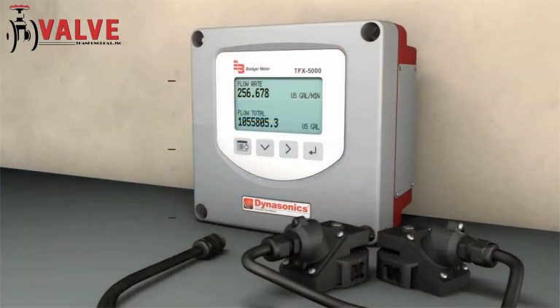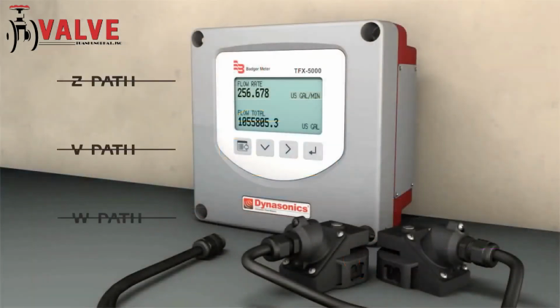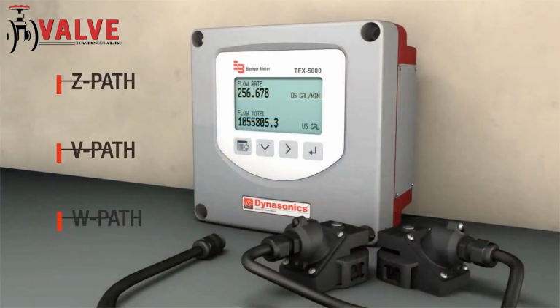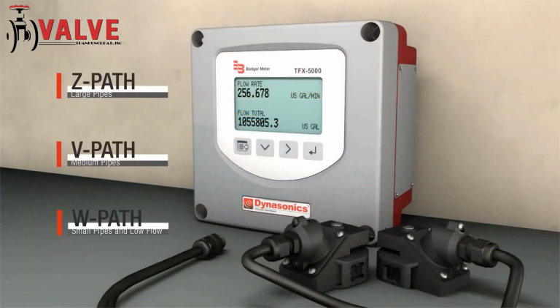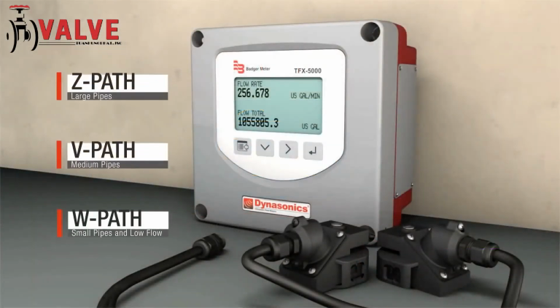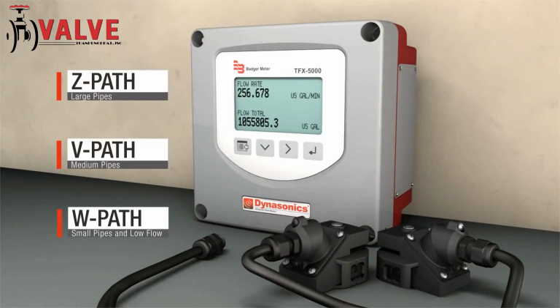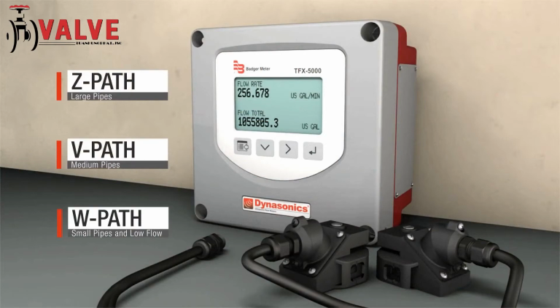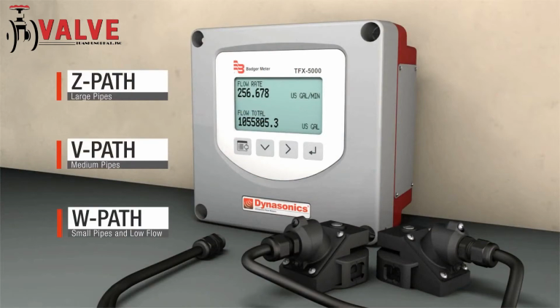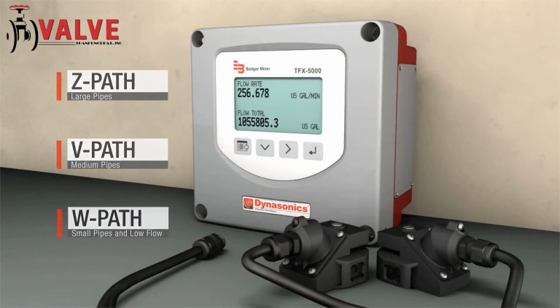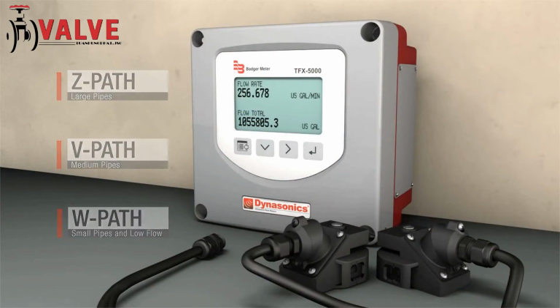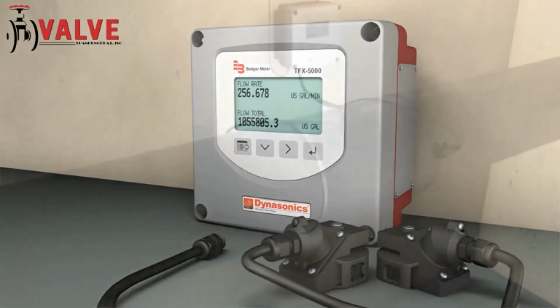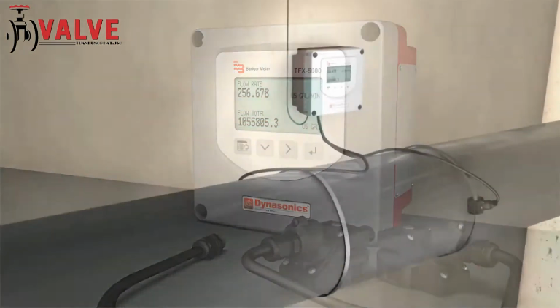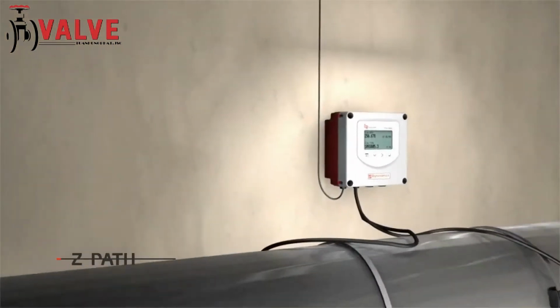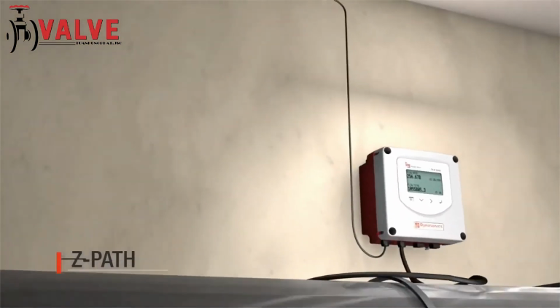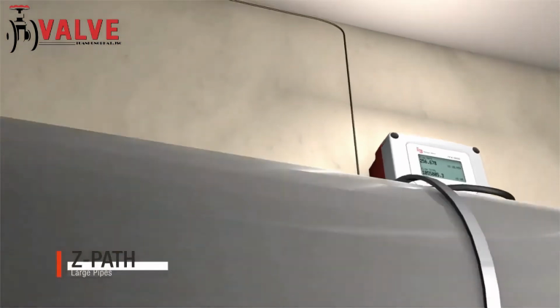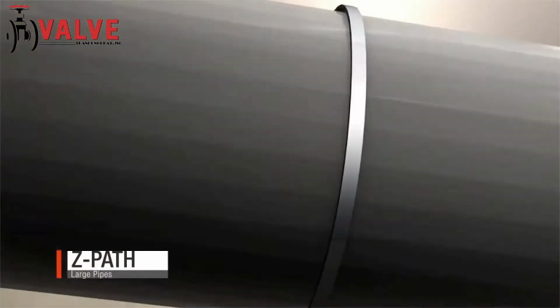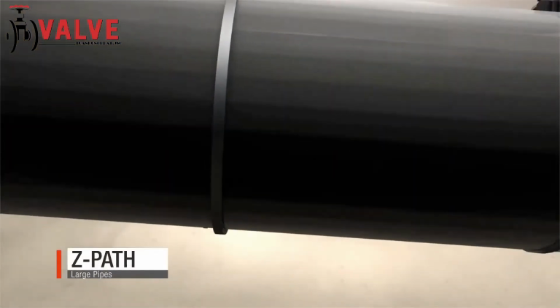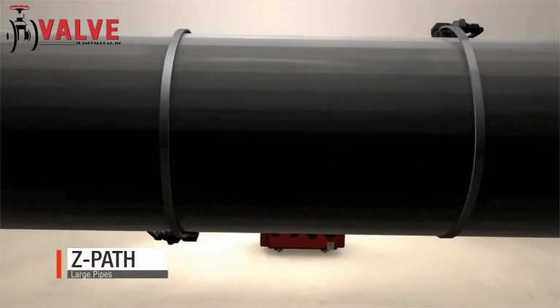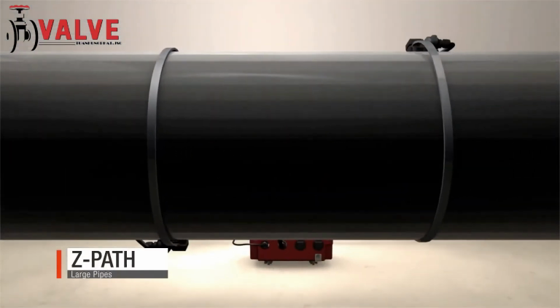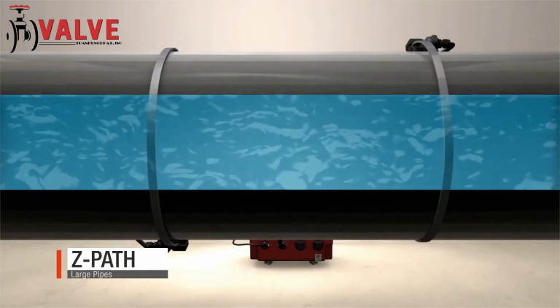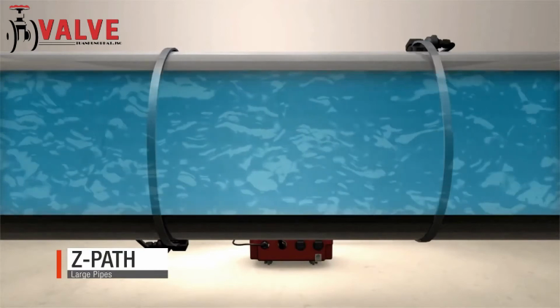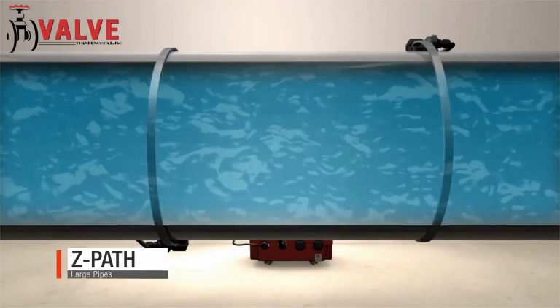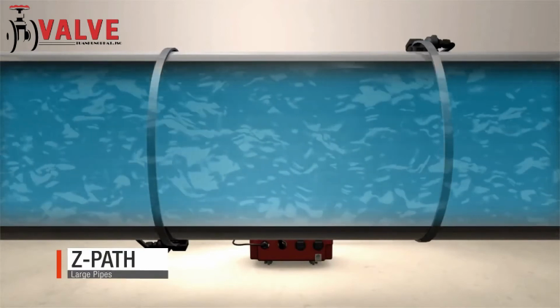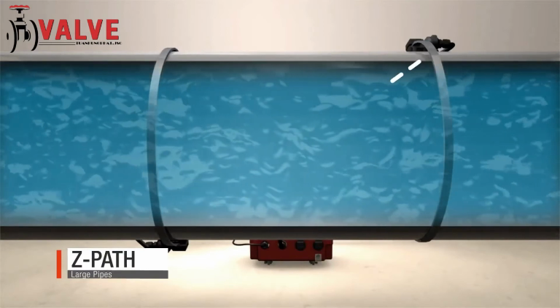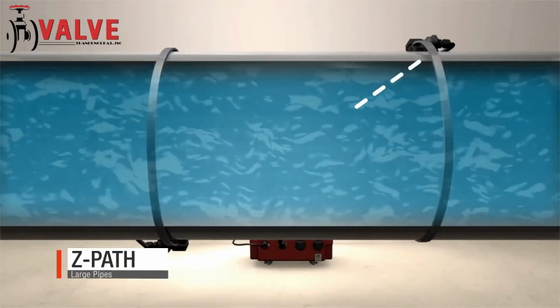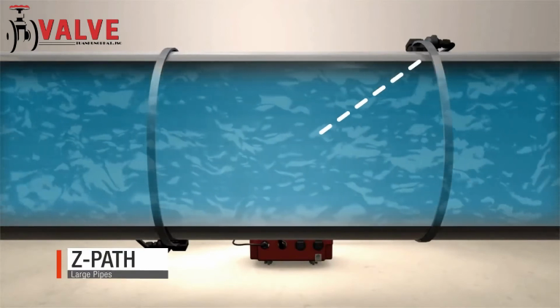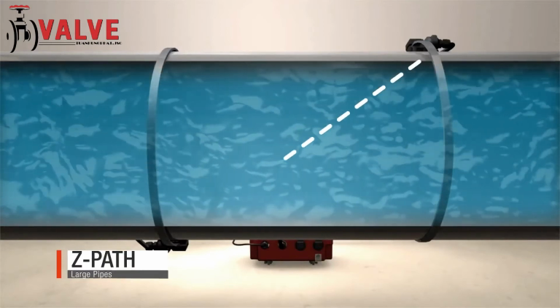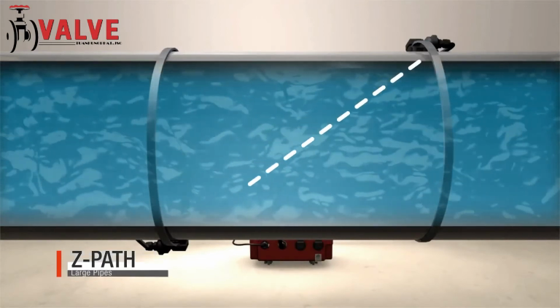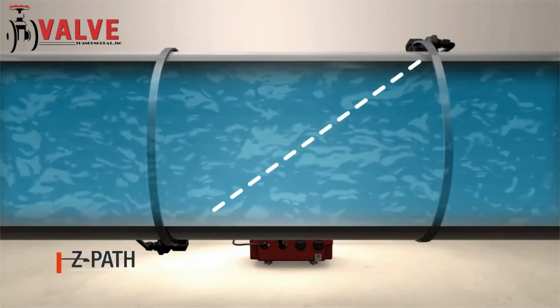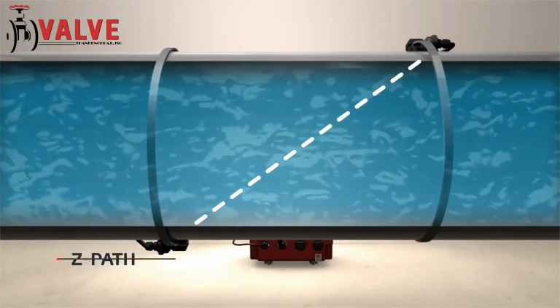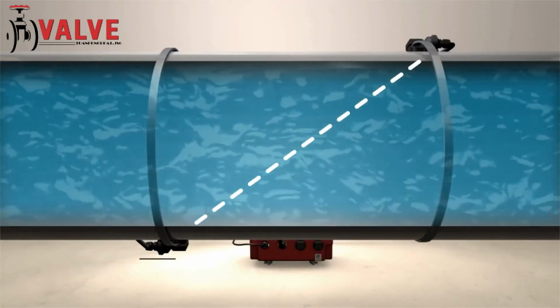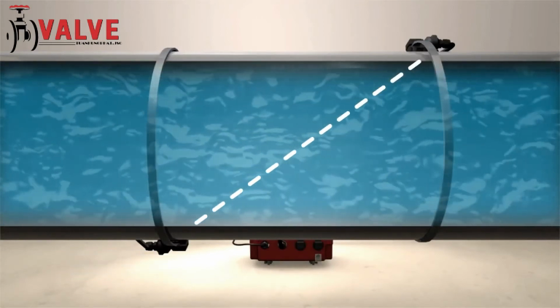Clamp-on transducers can be positioned in multiple ways. A Z-path or 1-traverse is typically used on large pipes. The signal is strongest when it travels this type of path.